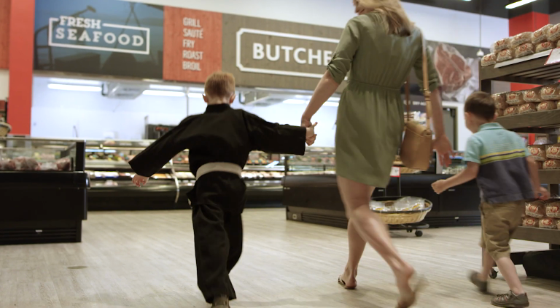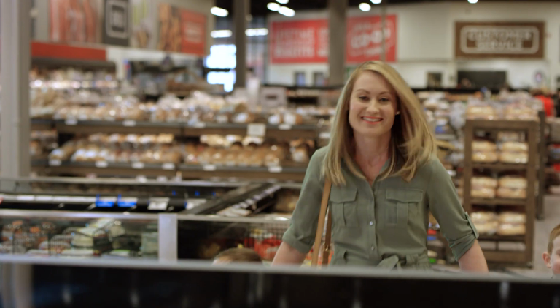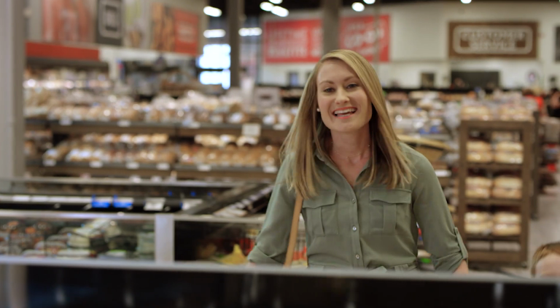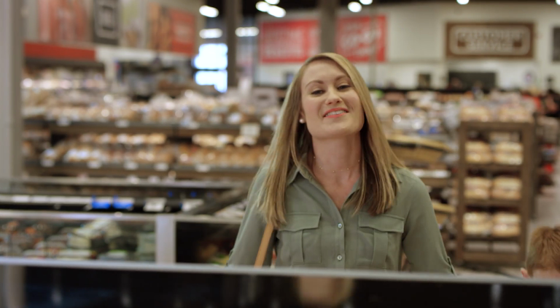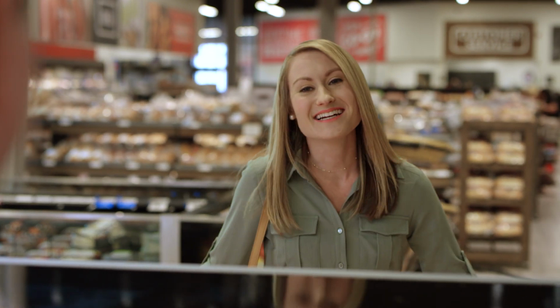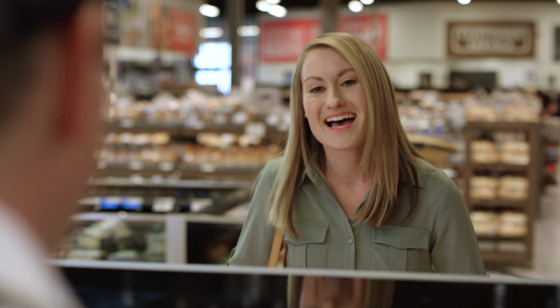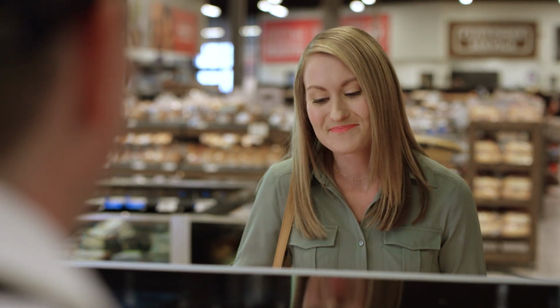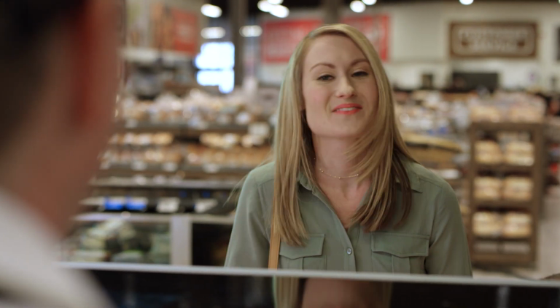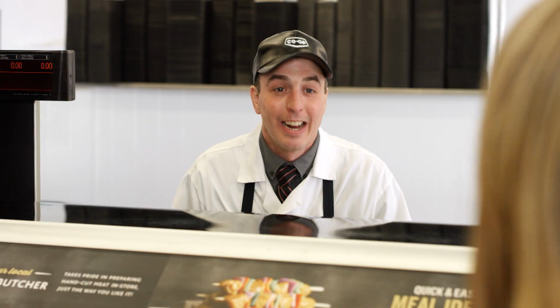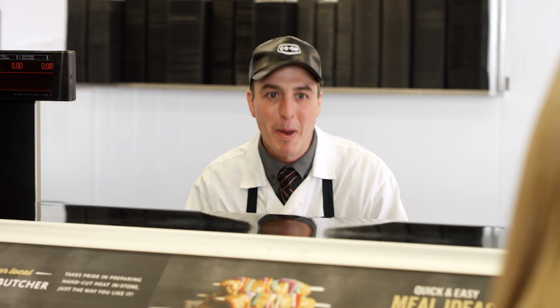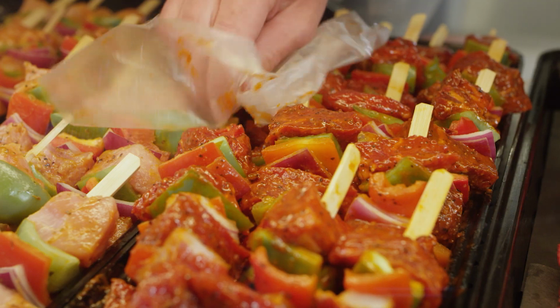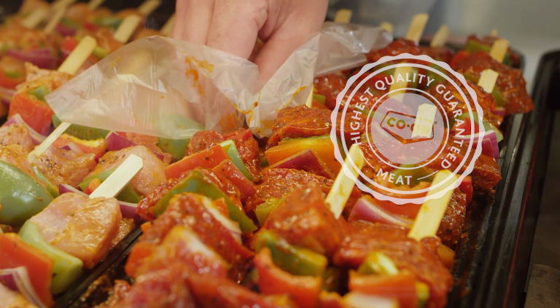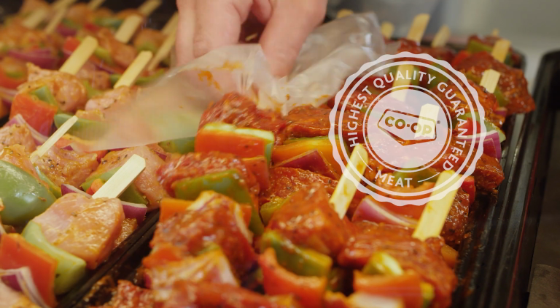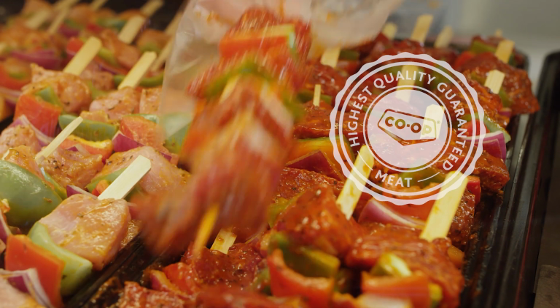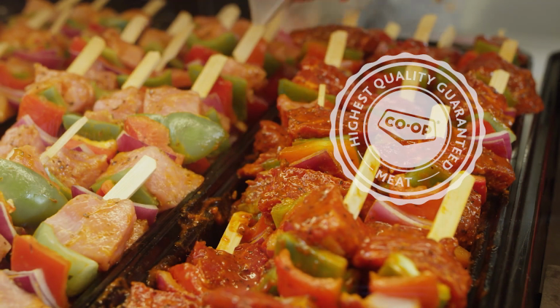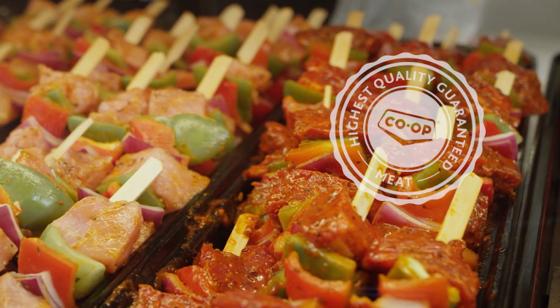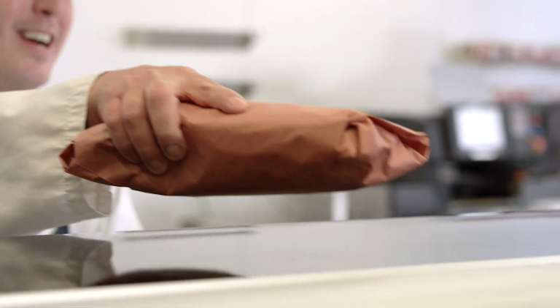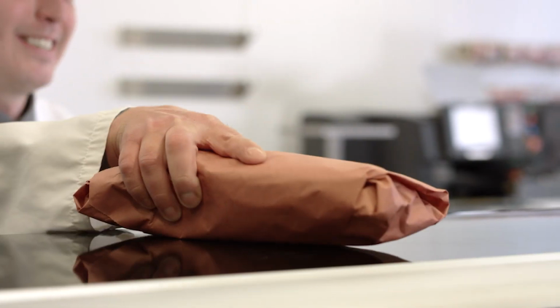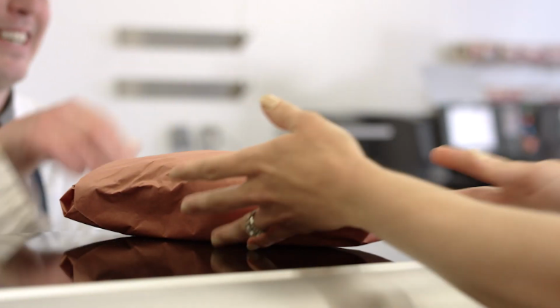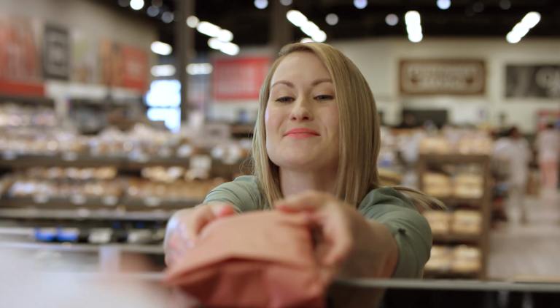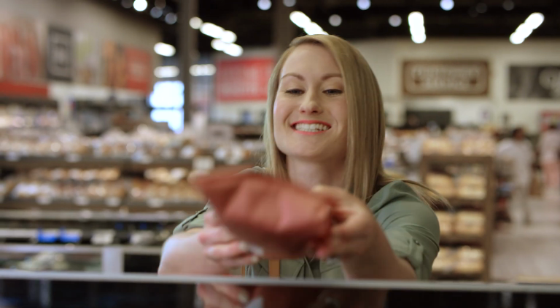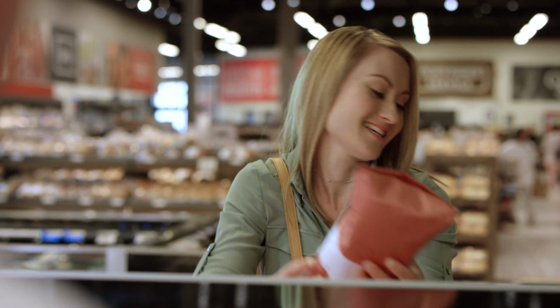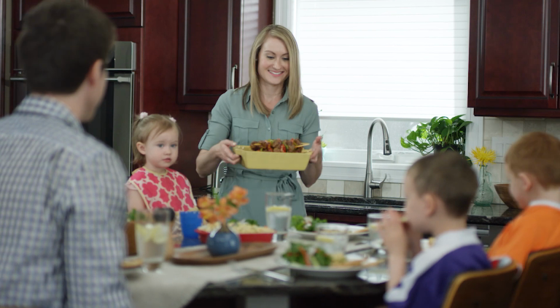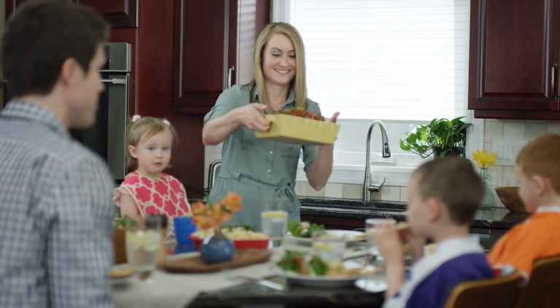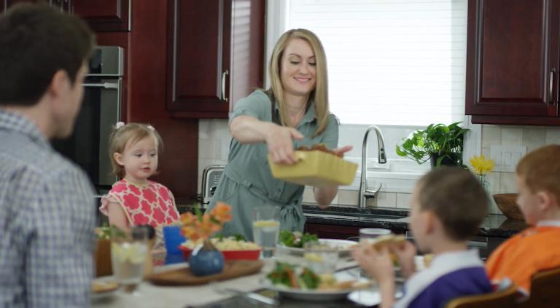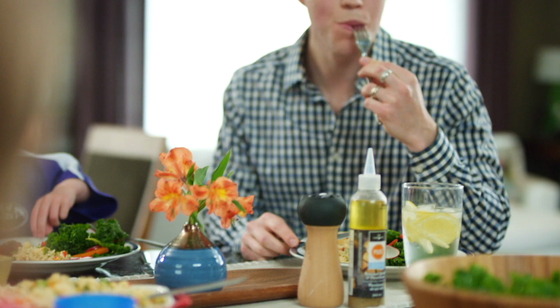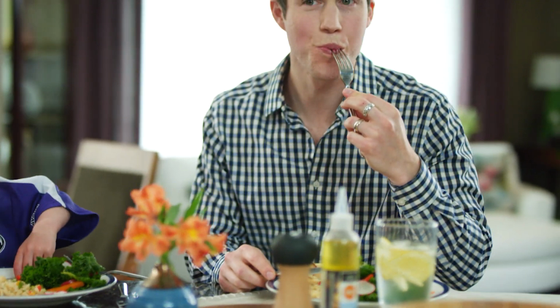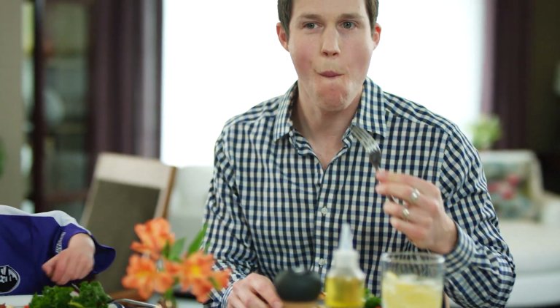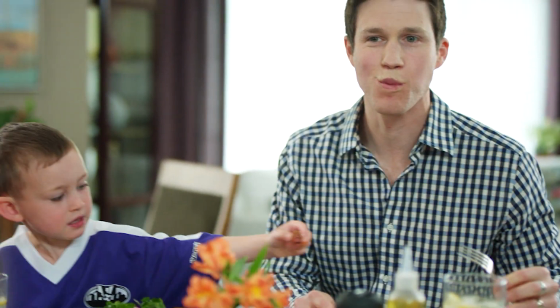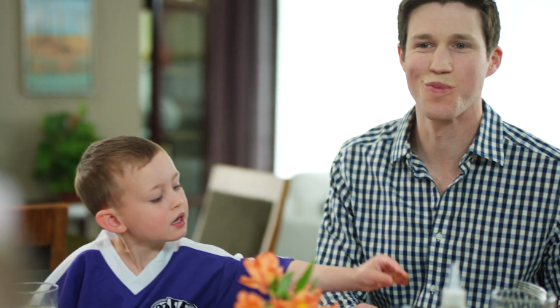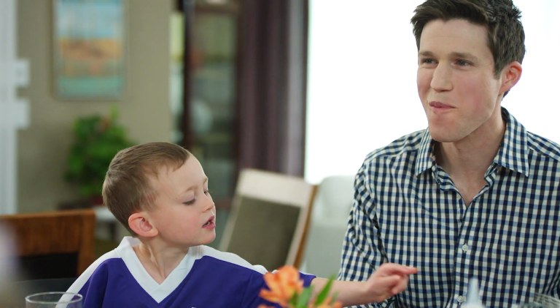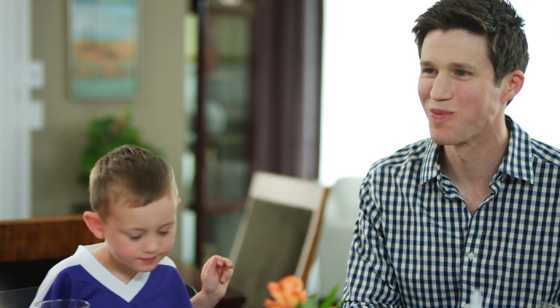Beat the weekday rush with butcher seasoned beef from your local Co-op. Cut, marinated, and ready for your grill or oven. Co-op's butcher seasoned meats are the perfect way to put a great meal on the table in a hurry.